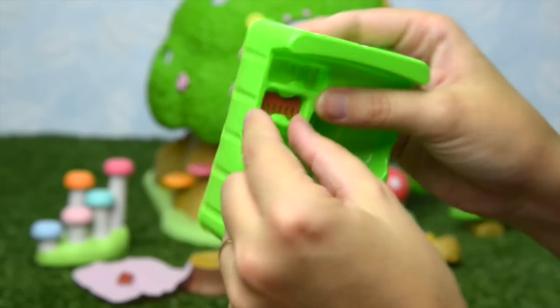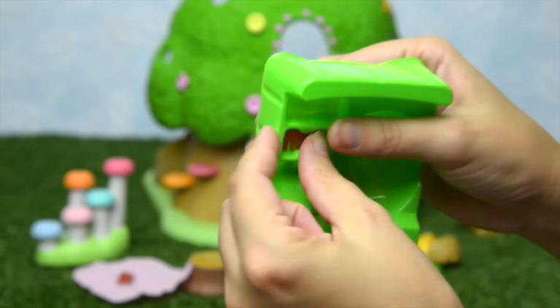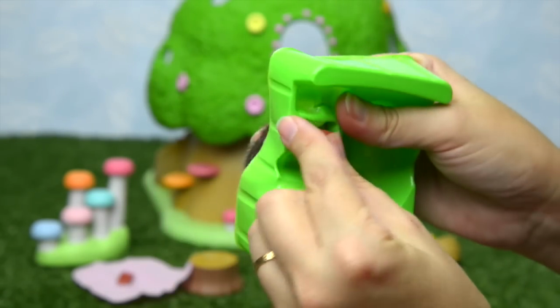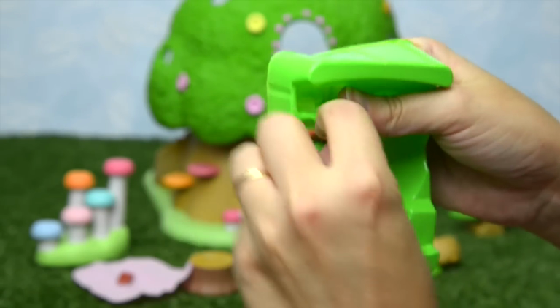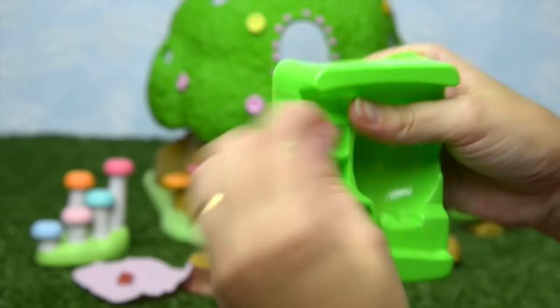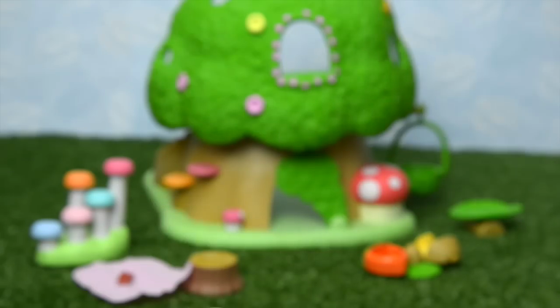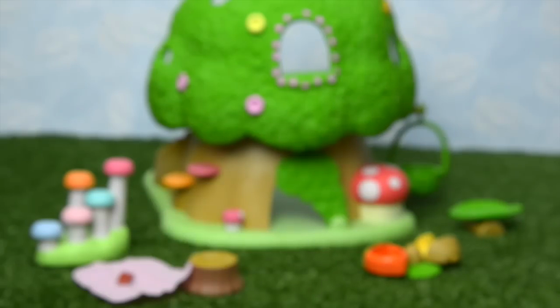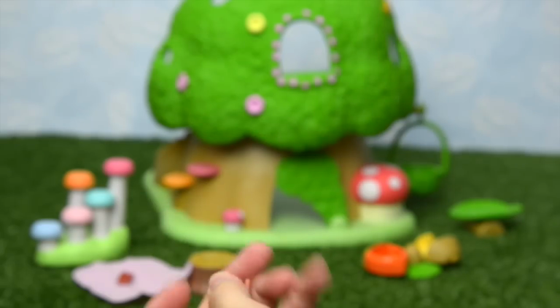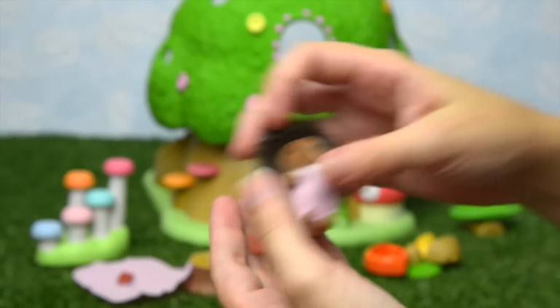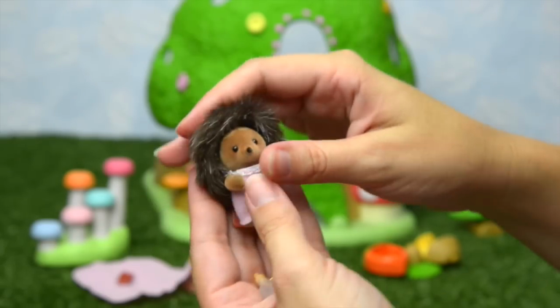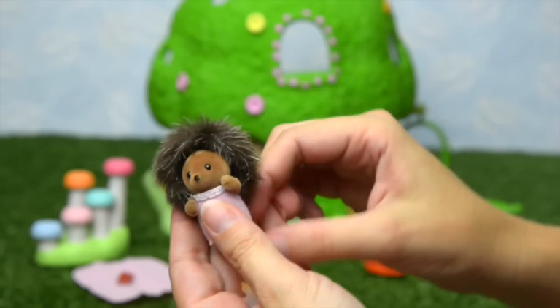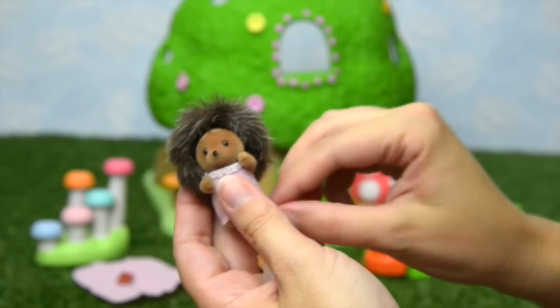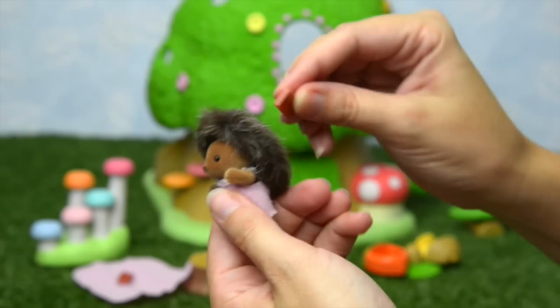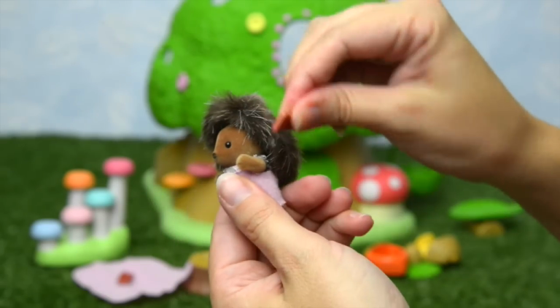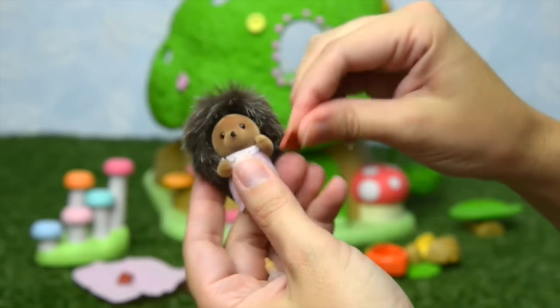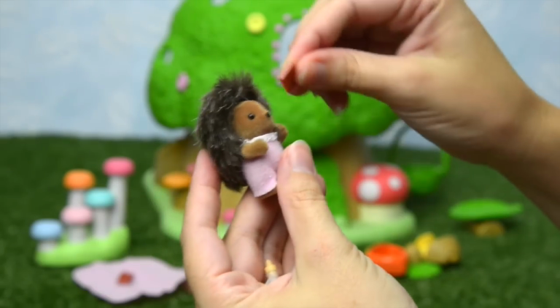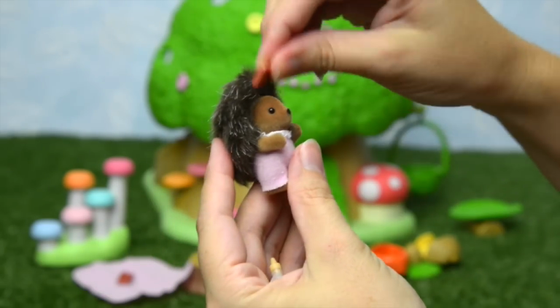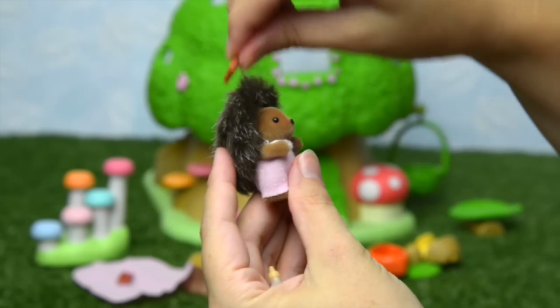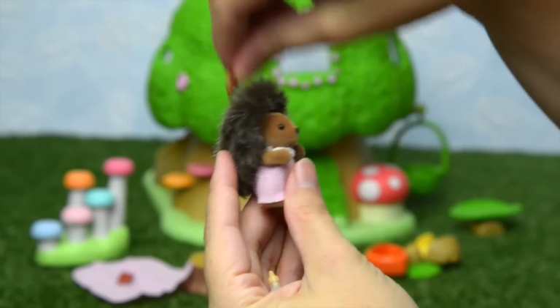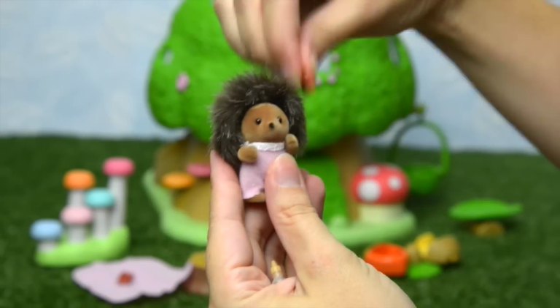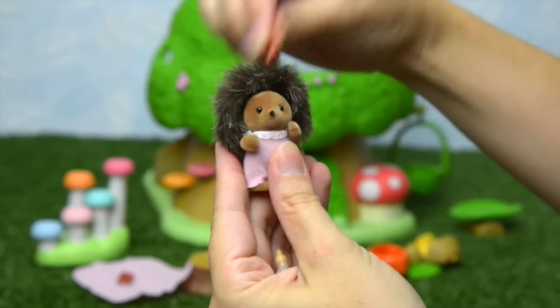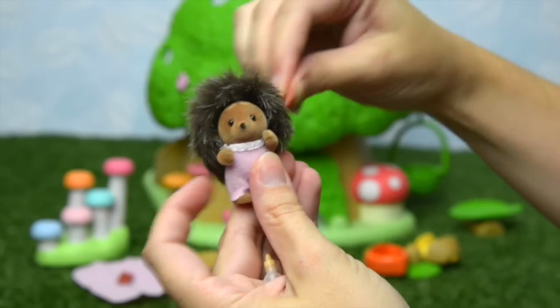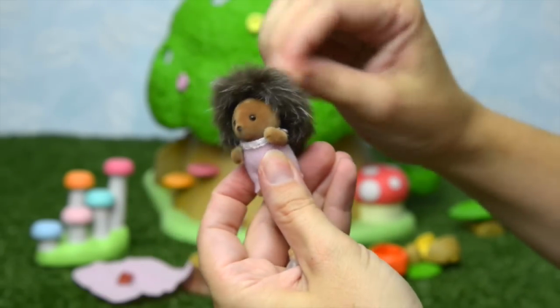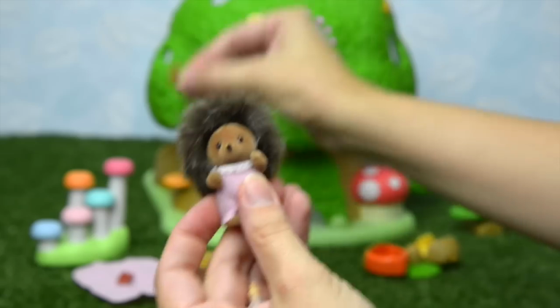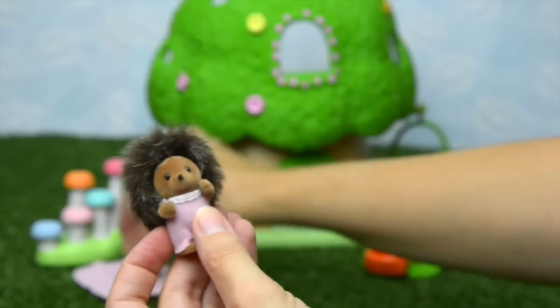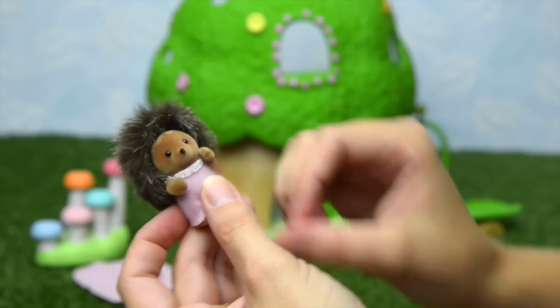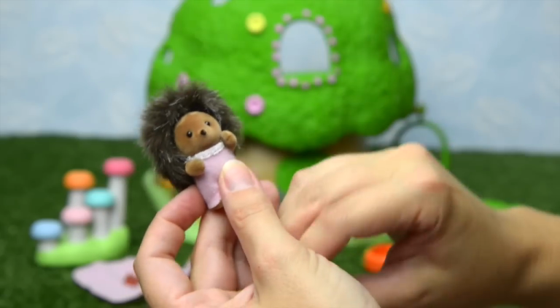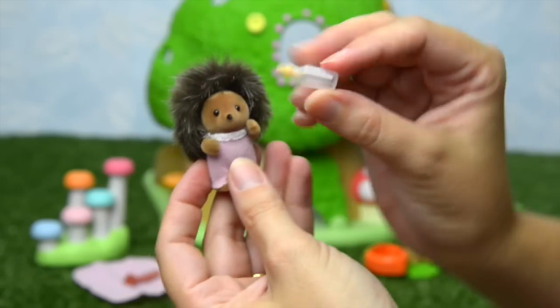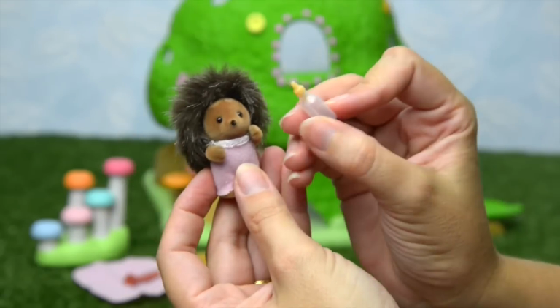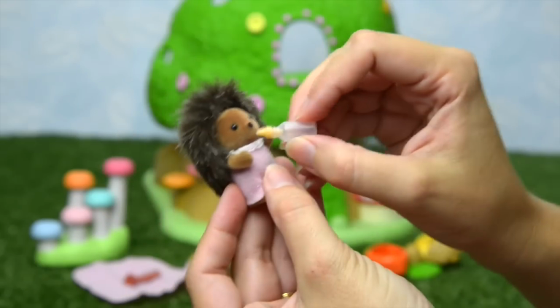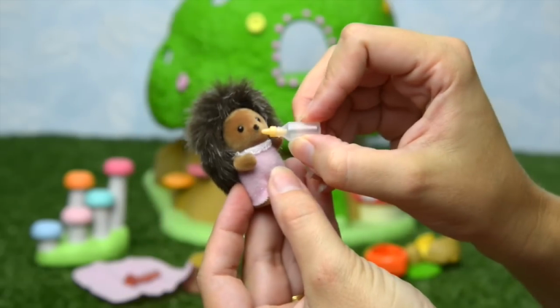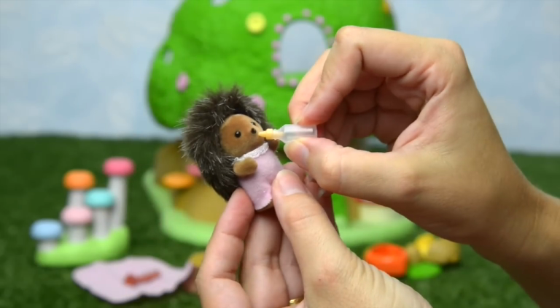She also comes with a comb and a bottle. I don't know why she needs both a comb and a brush, but if we lose one we've got lots of things to brush her hair up. We'll spike this bit at the top — now she looks just right and she's ready for a bottle.